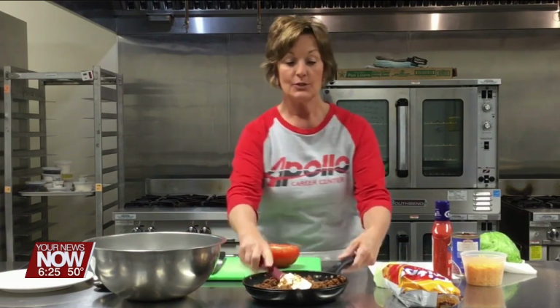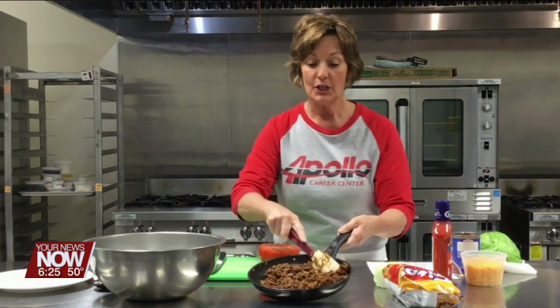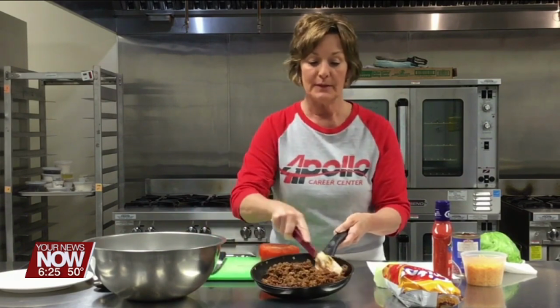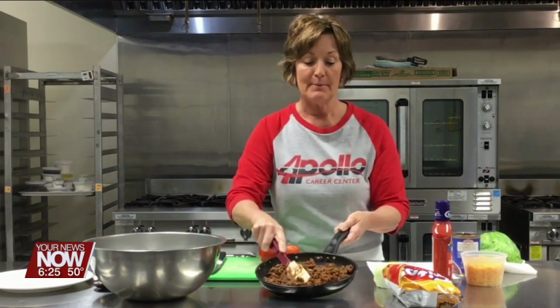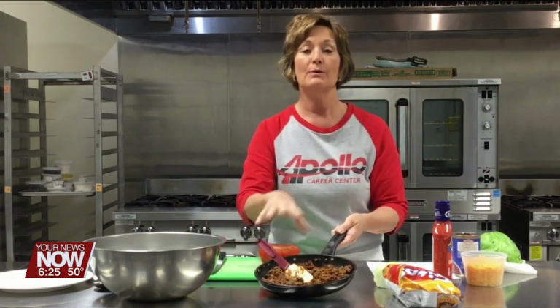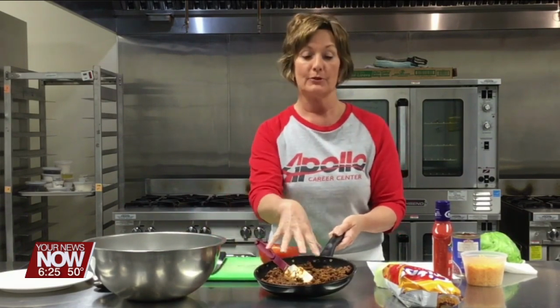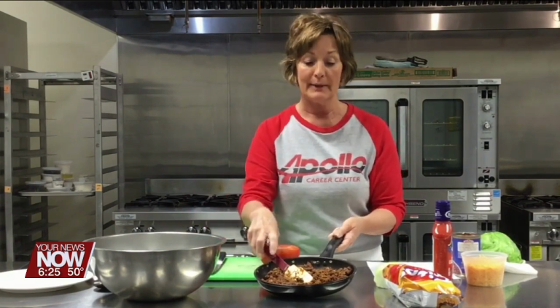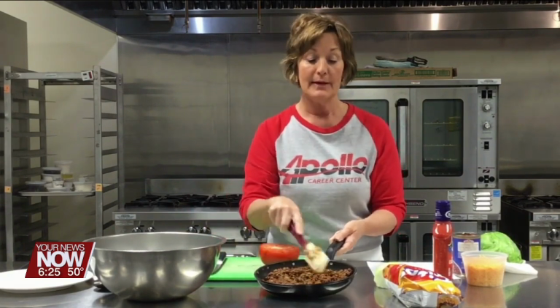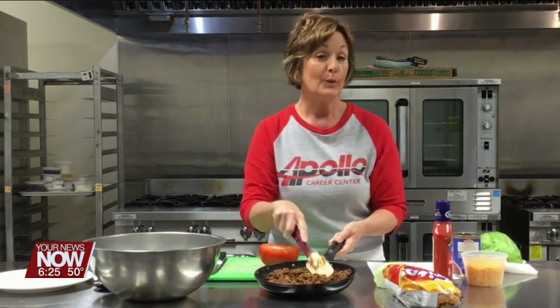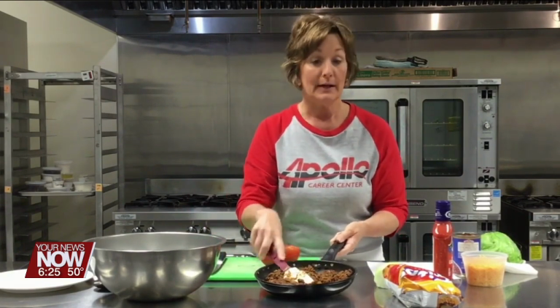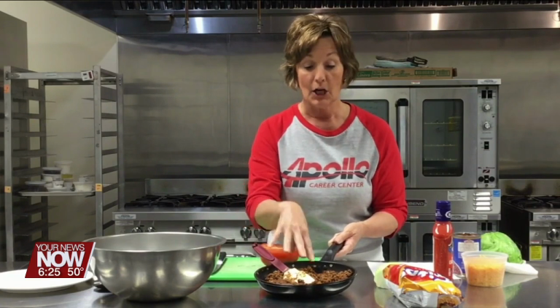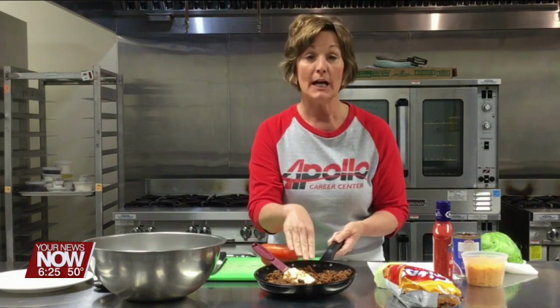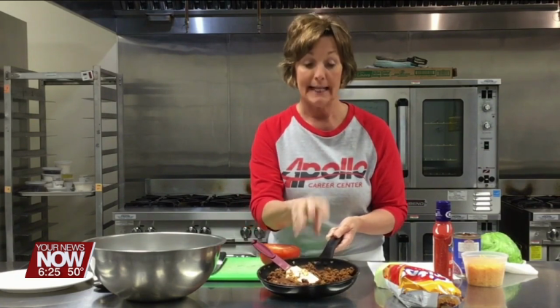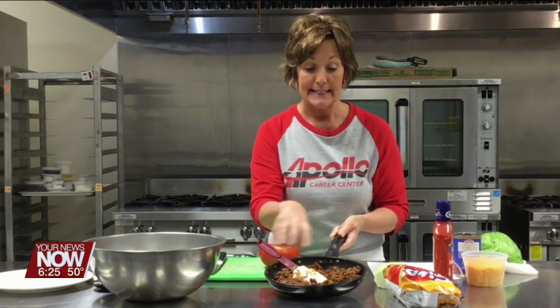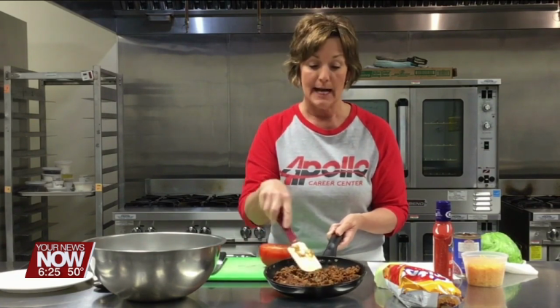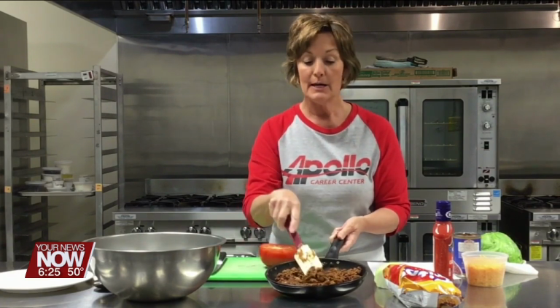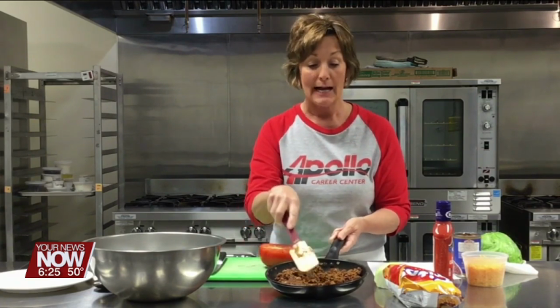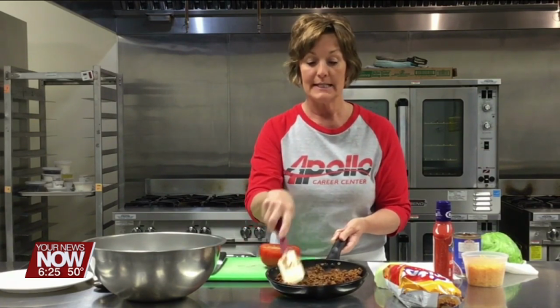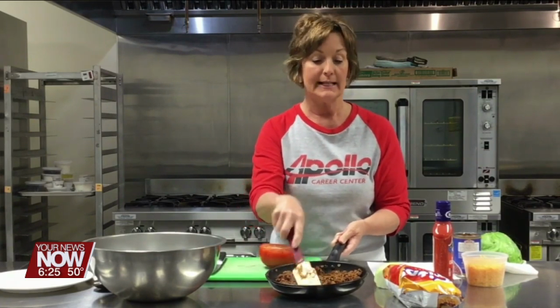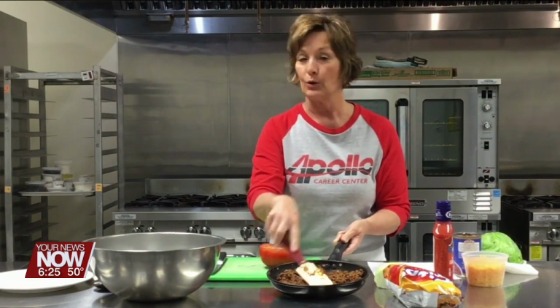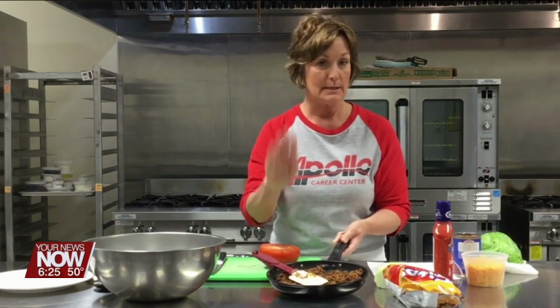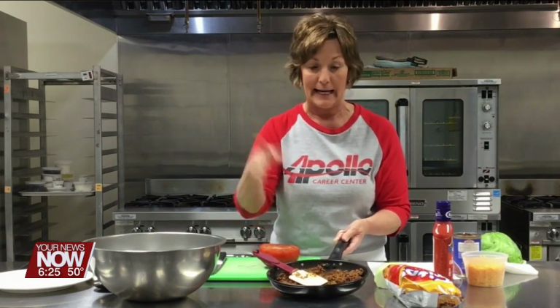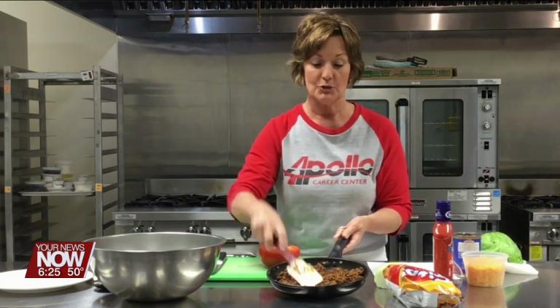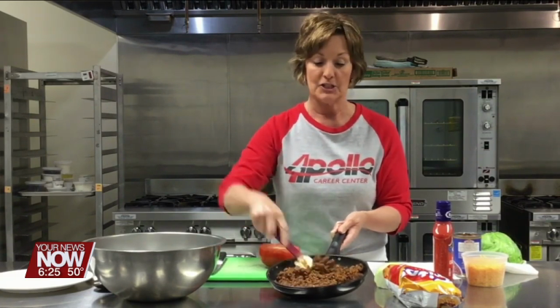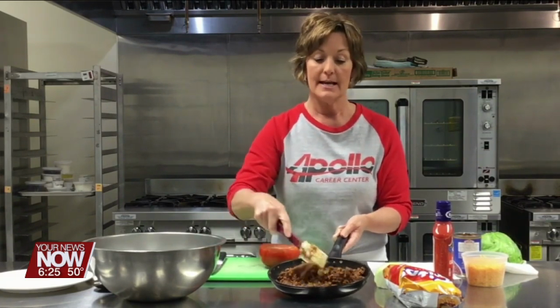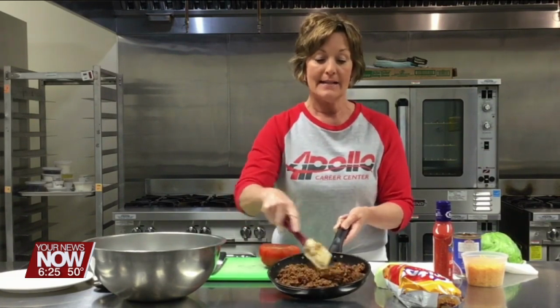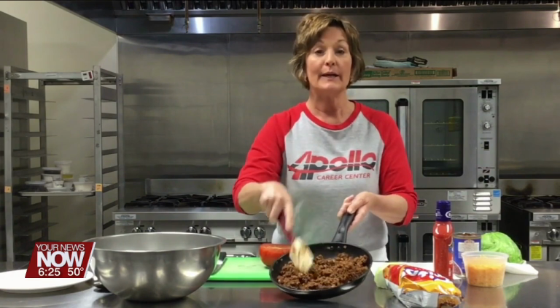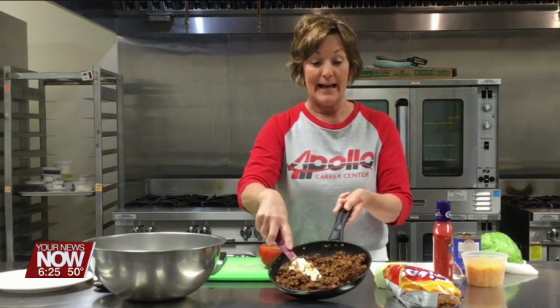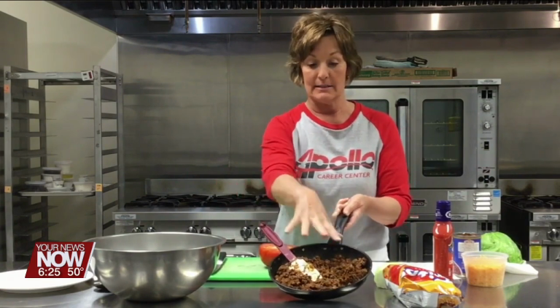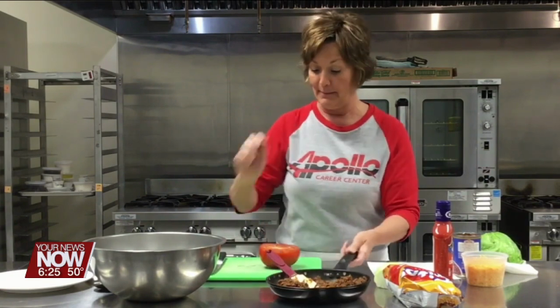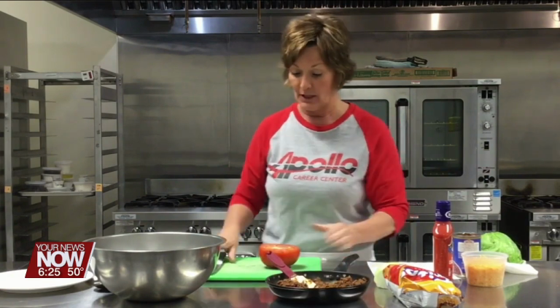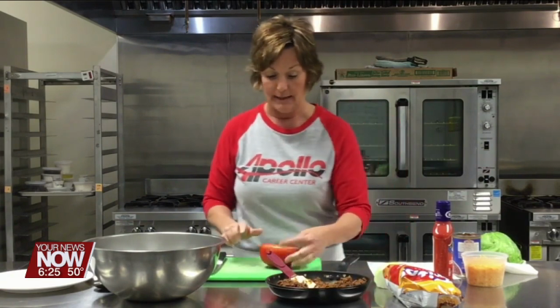I started with a pound of ground beef with a large onion. I diced it up, added taco seasoning according to the package directions, and the meat's all done.